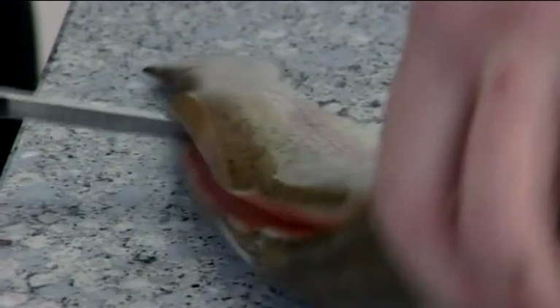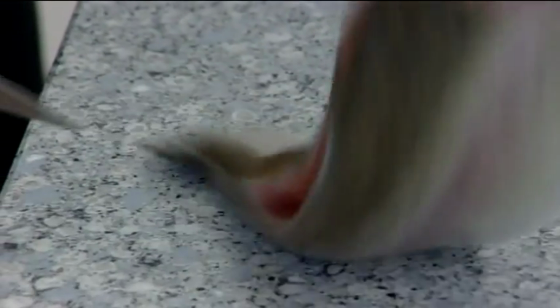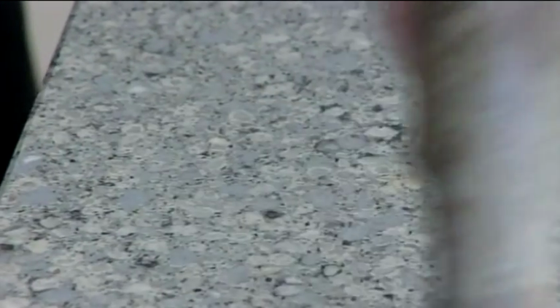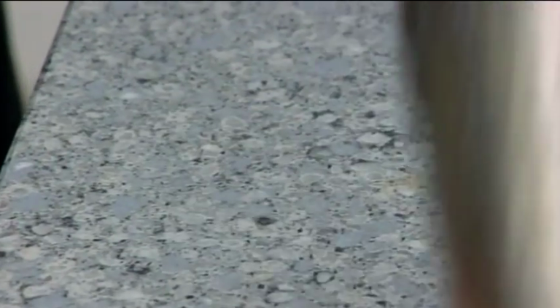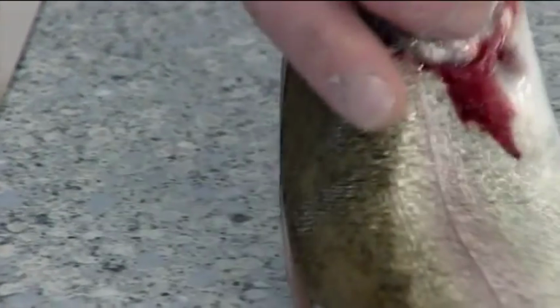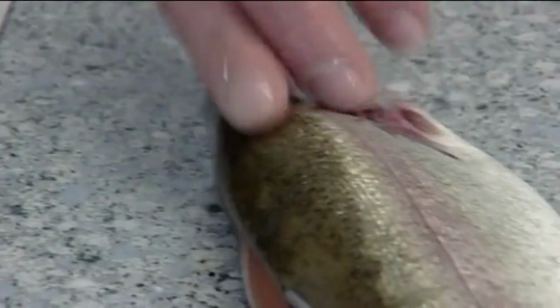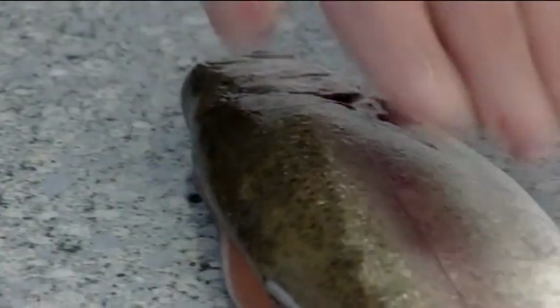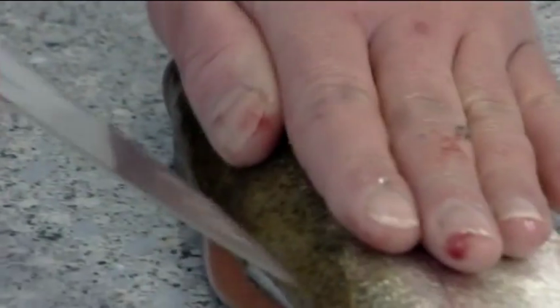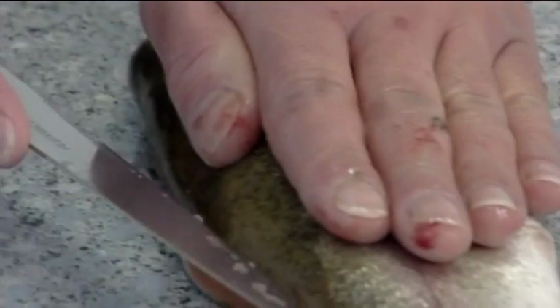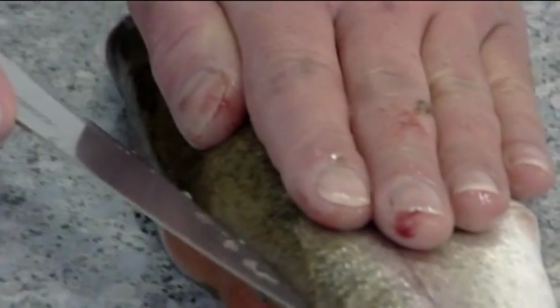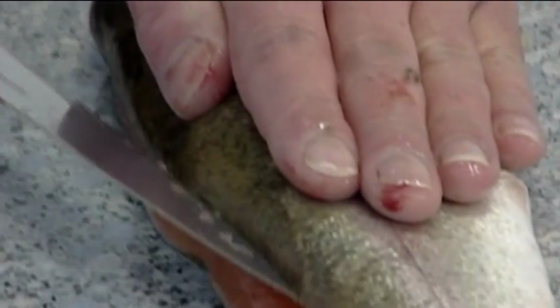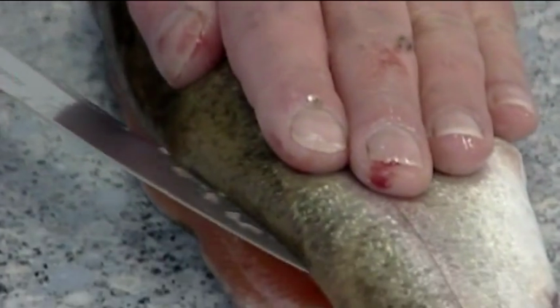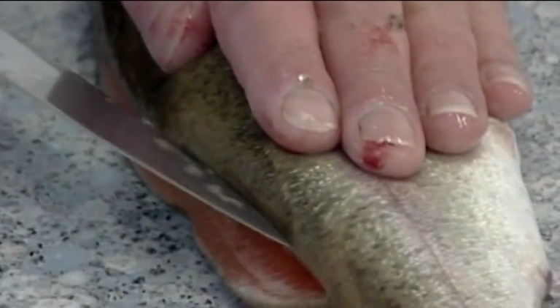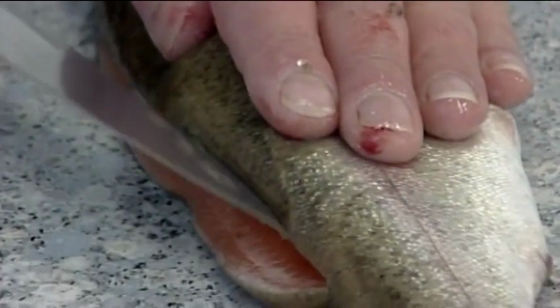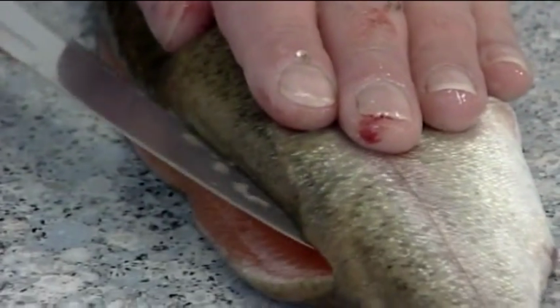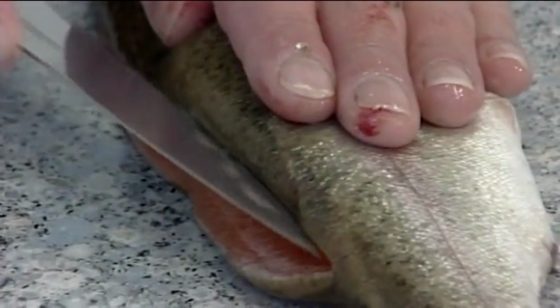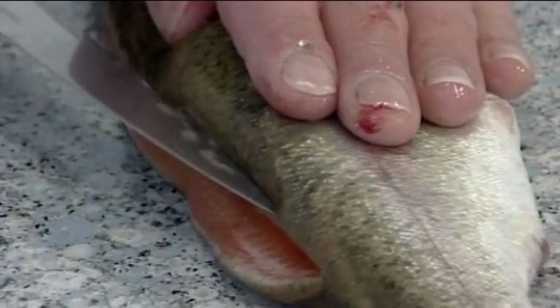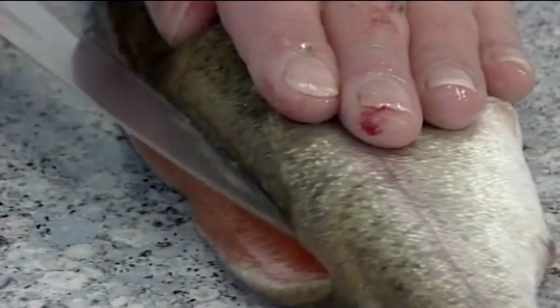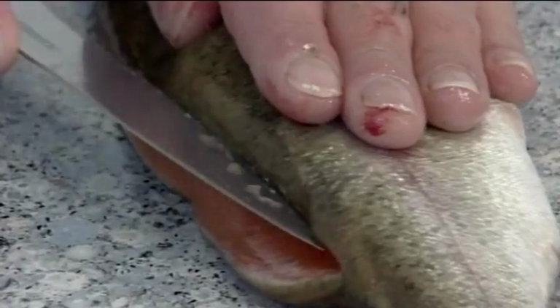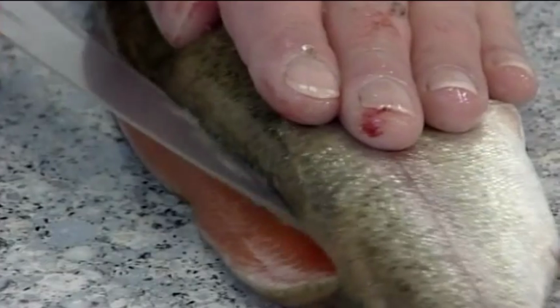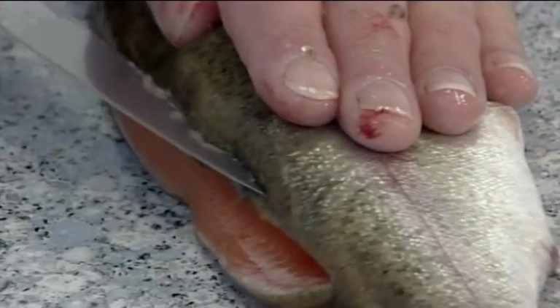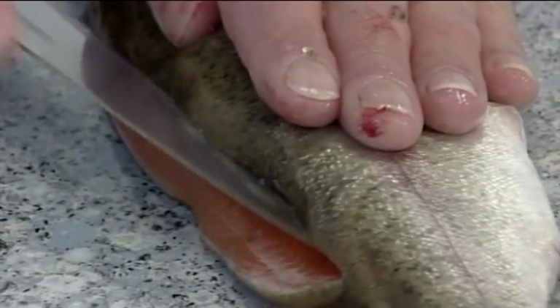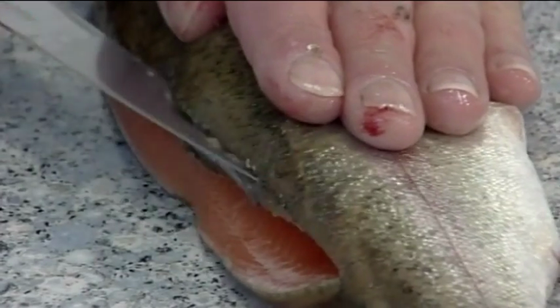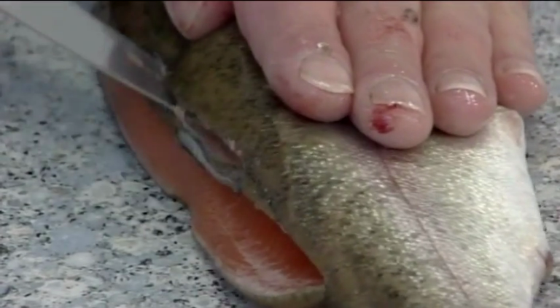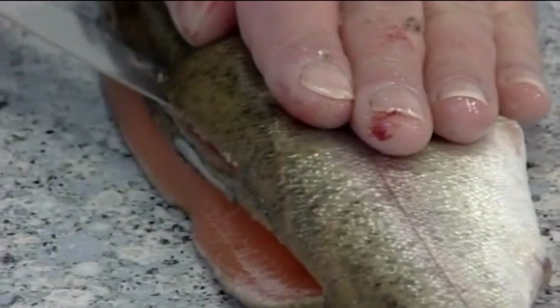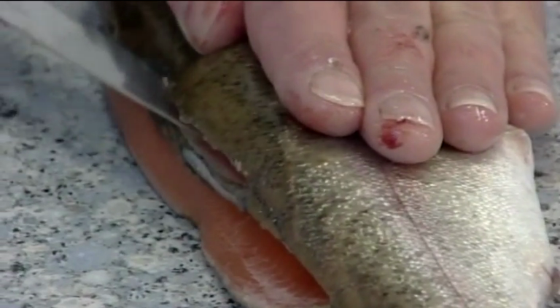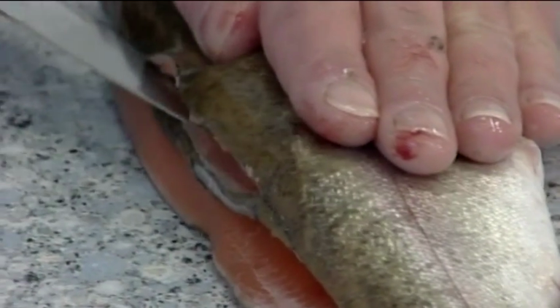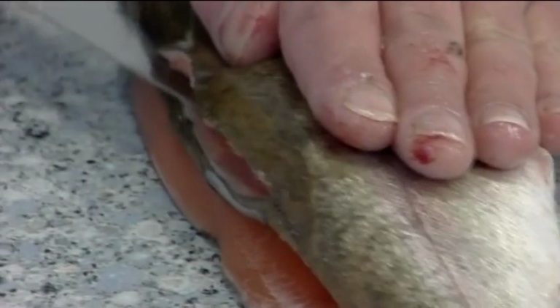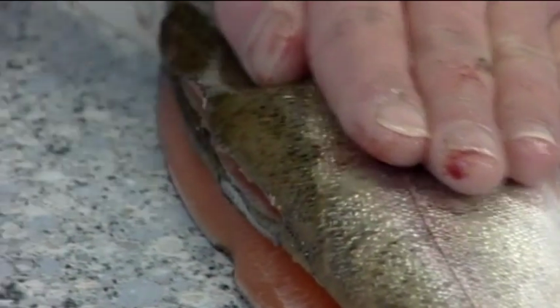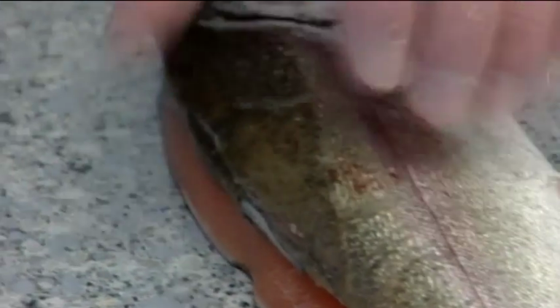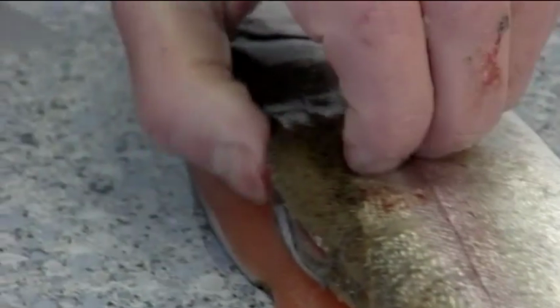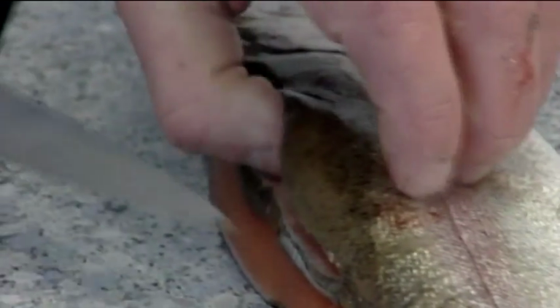Do not cut through the underside of the belly. Turn the fish over and repeat on the other side, this time starting from the tail. Again, do not cut through the belly.